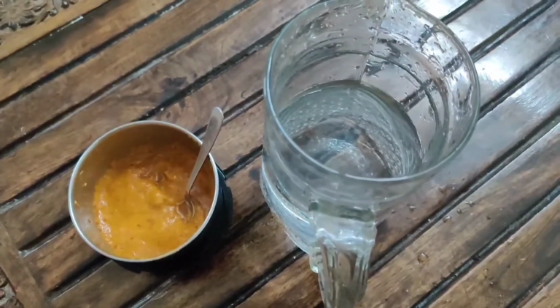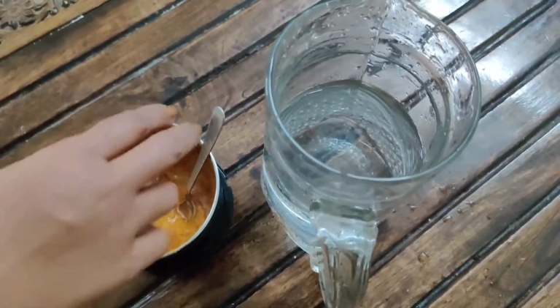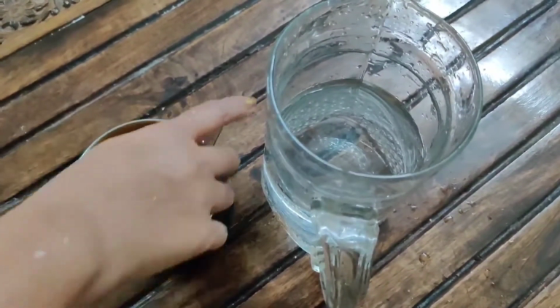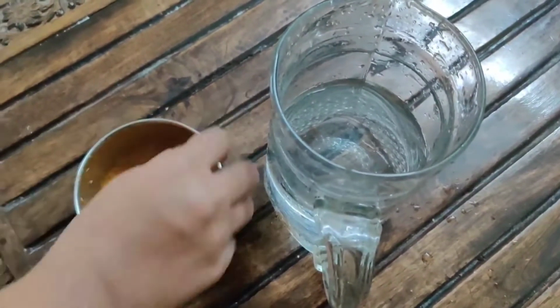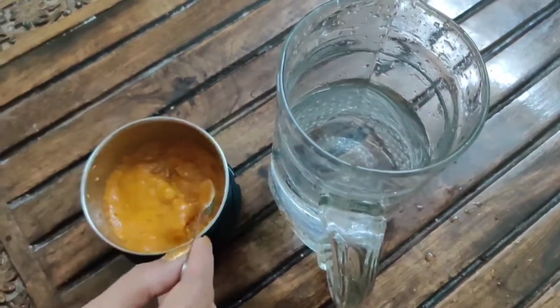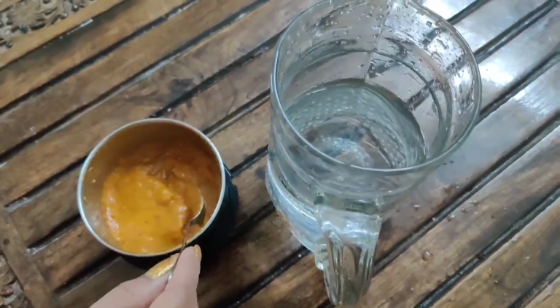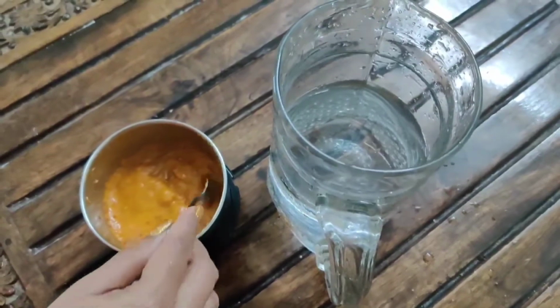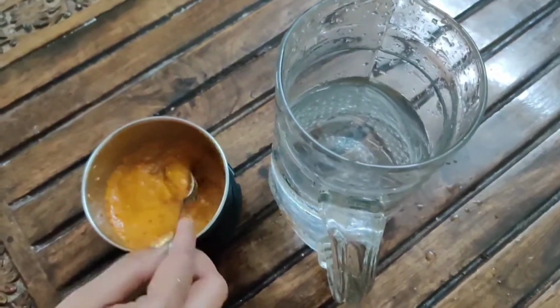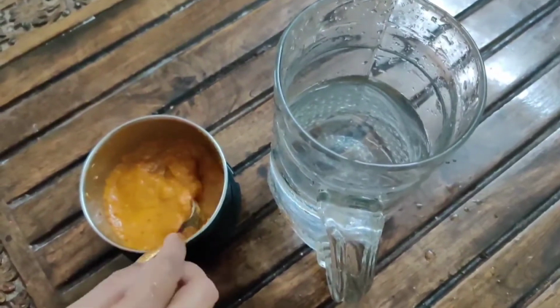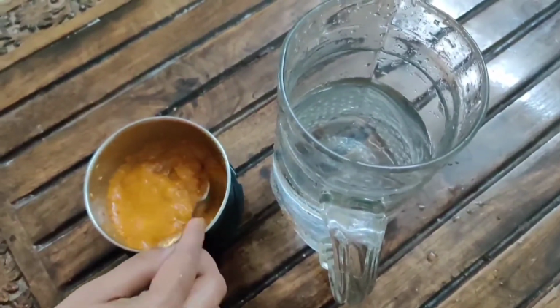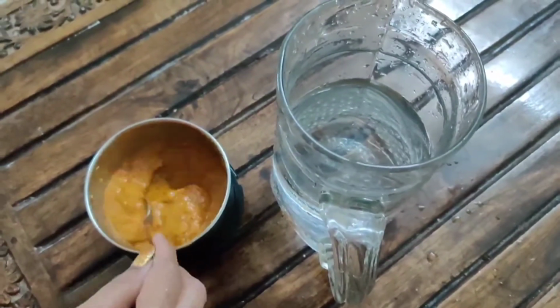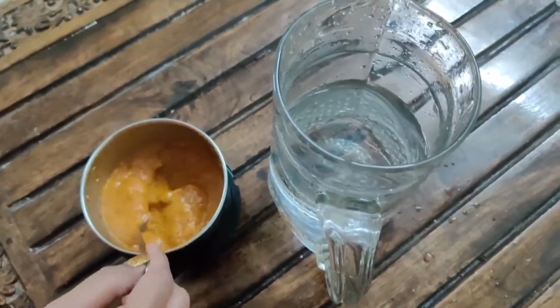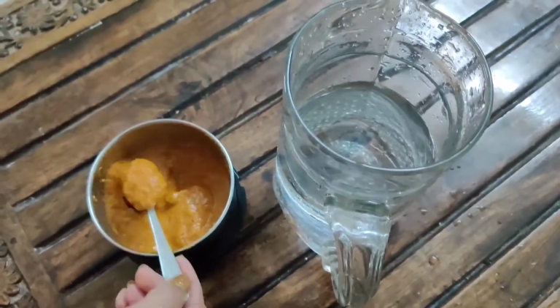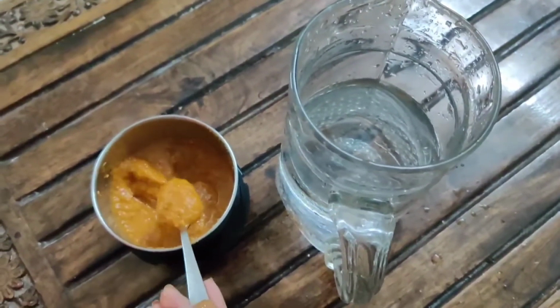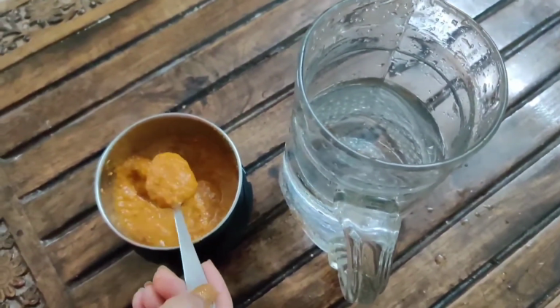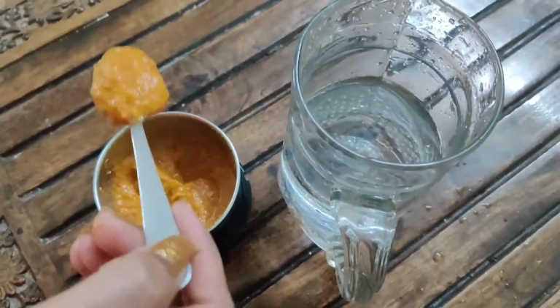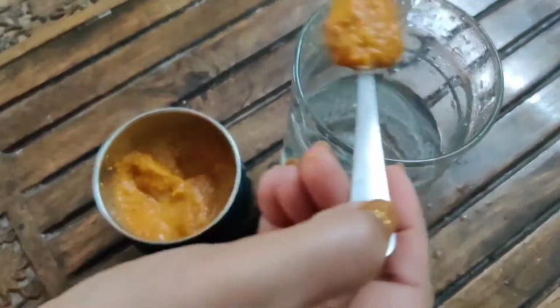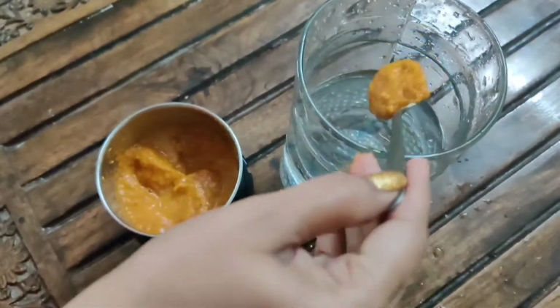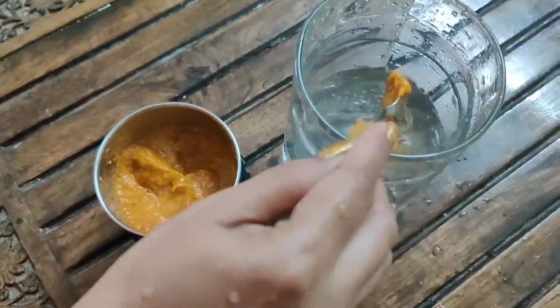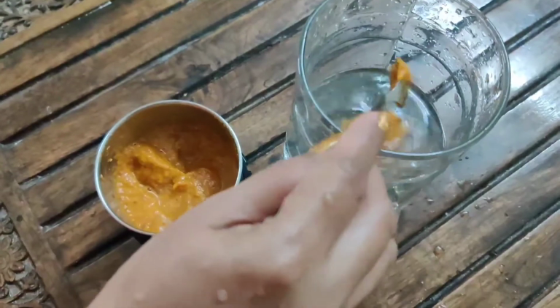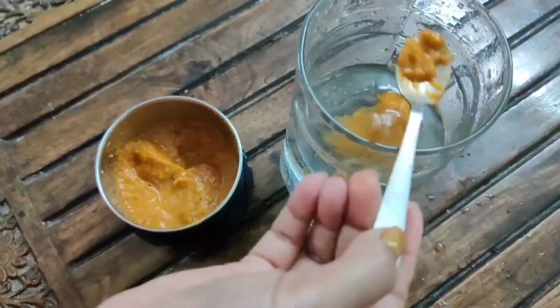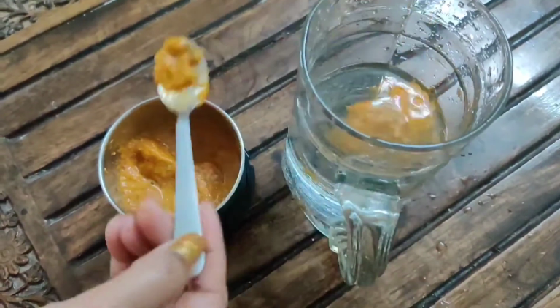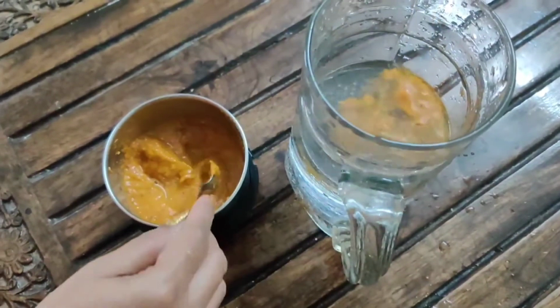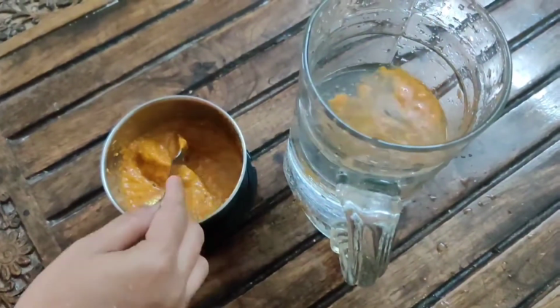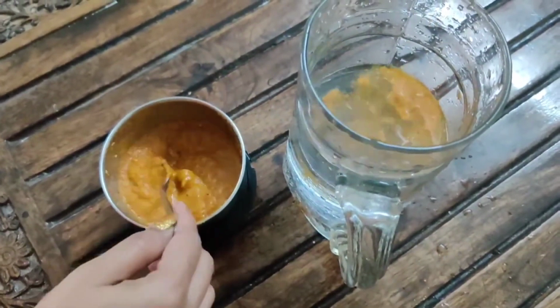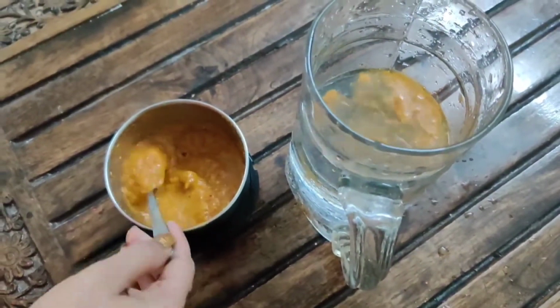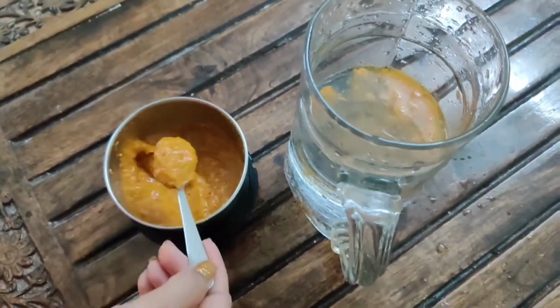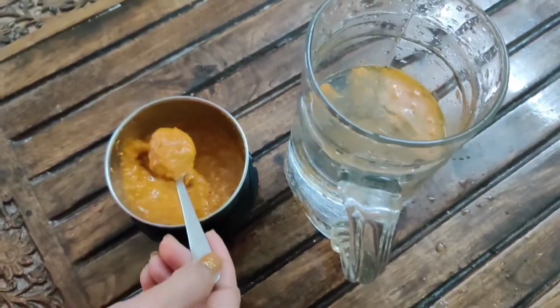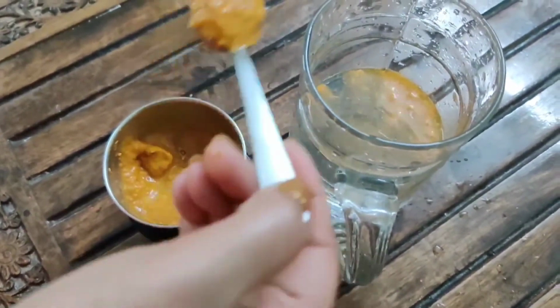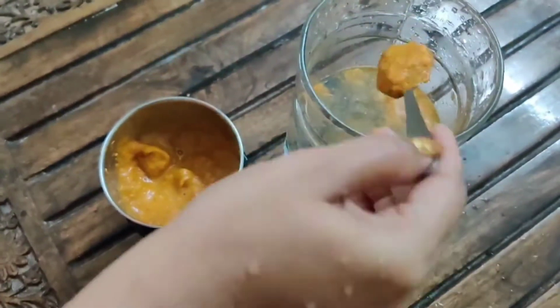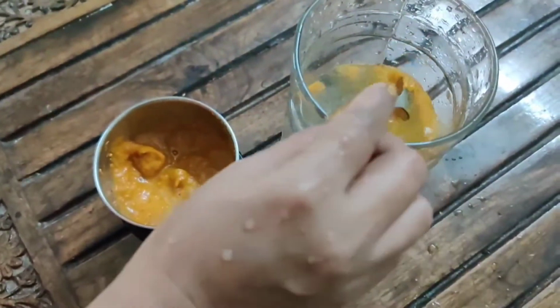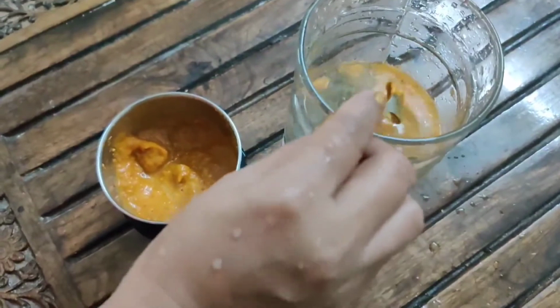For this remedy, we need to take half a liter of water and mix the paste into the water. Keep this mixture aside for 15 minutes and let the mixture settle in the water.